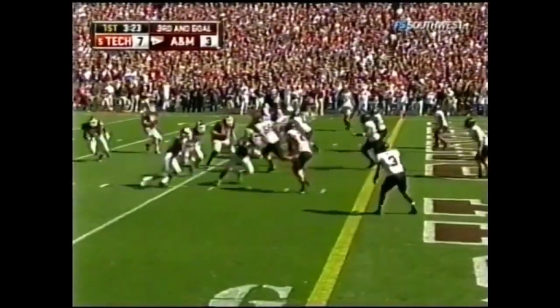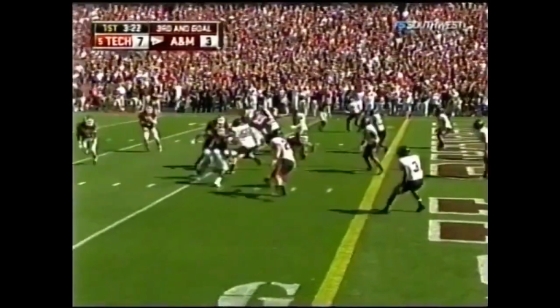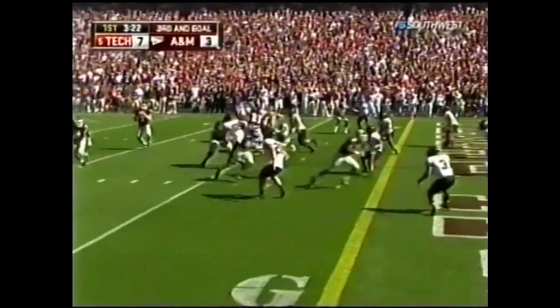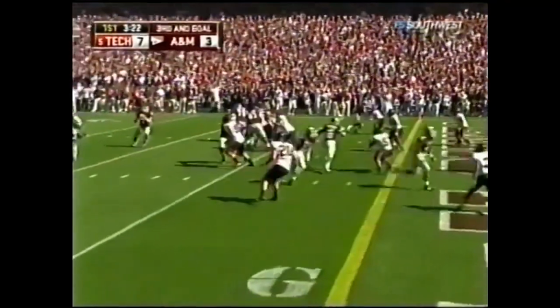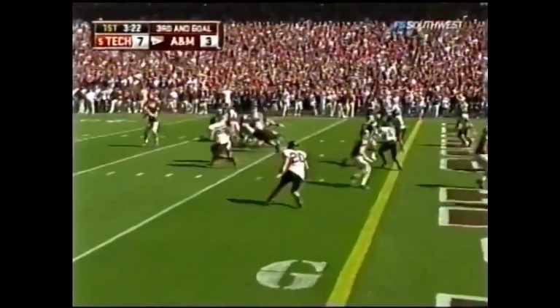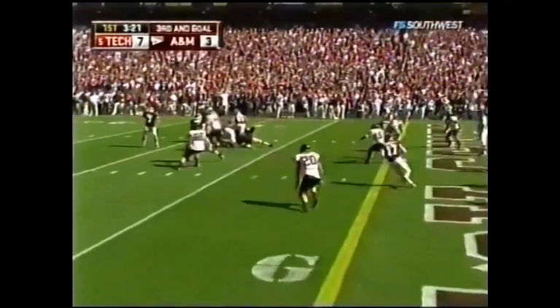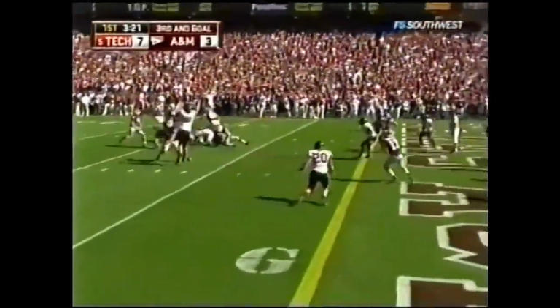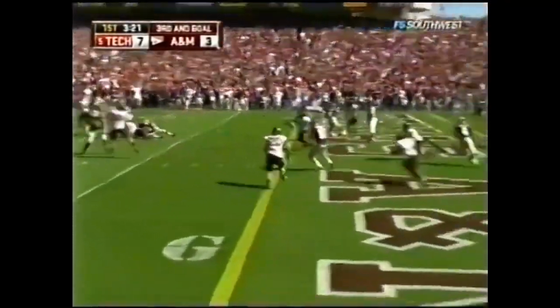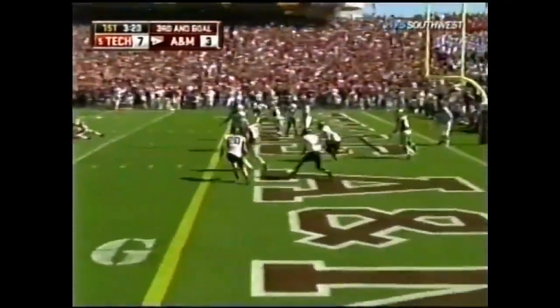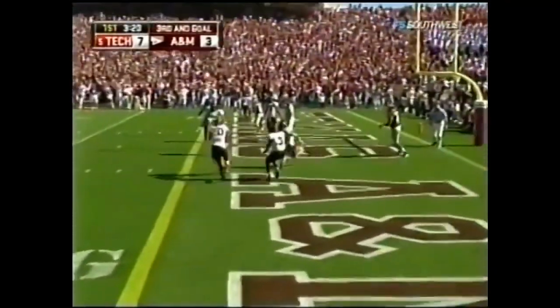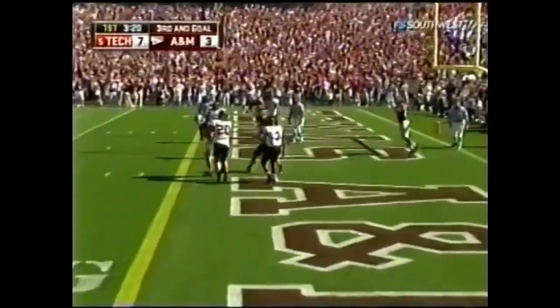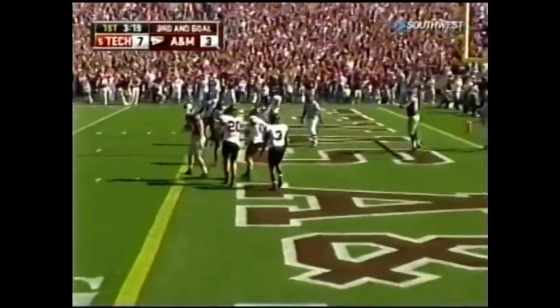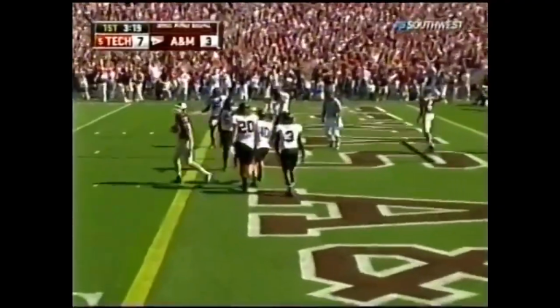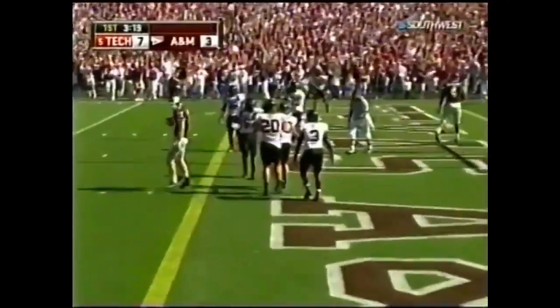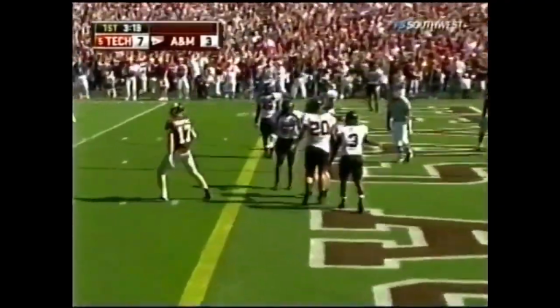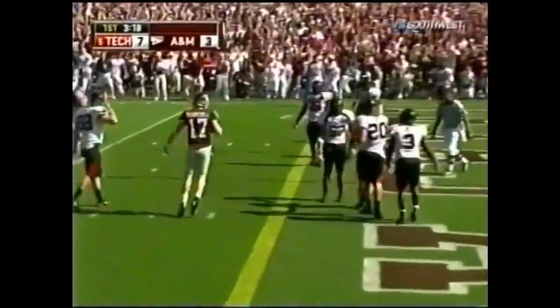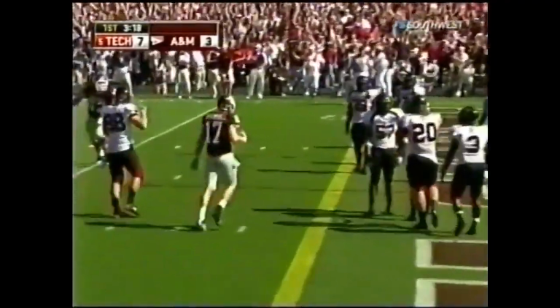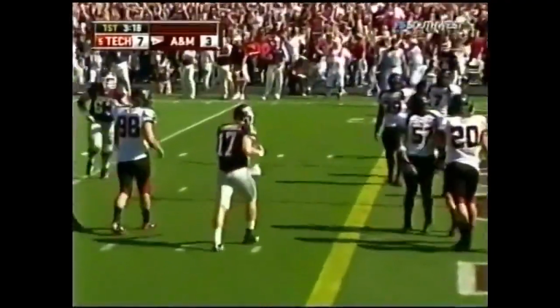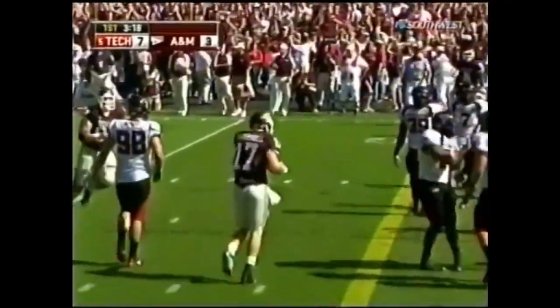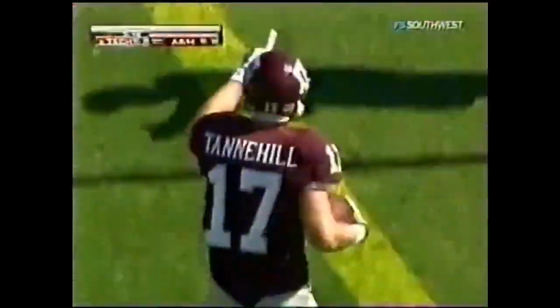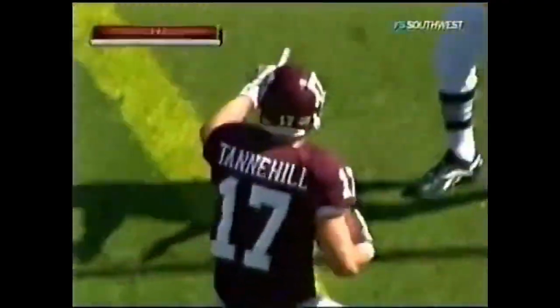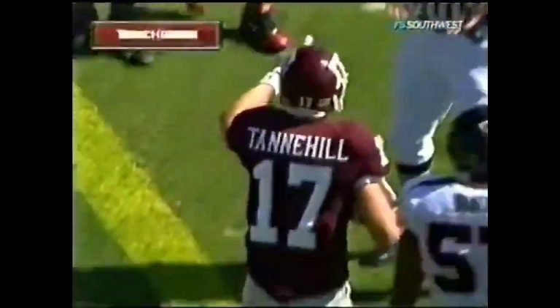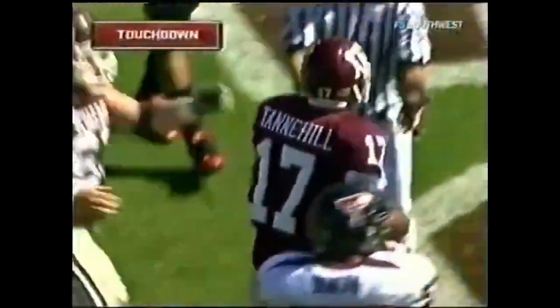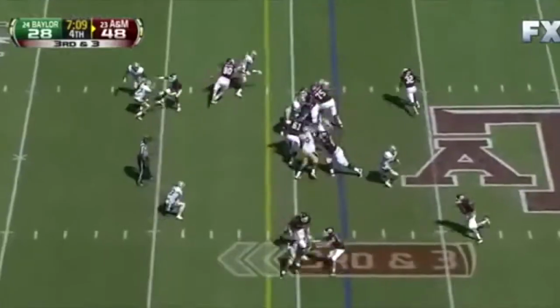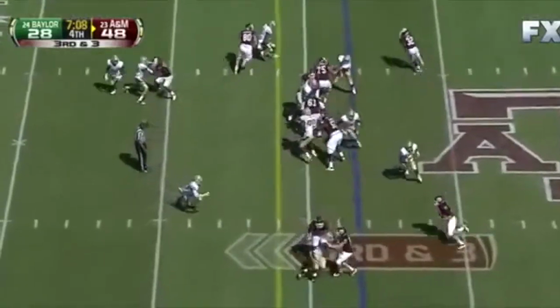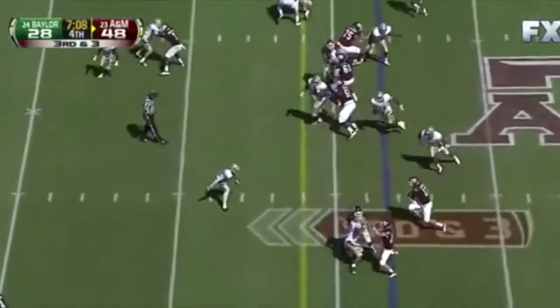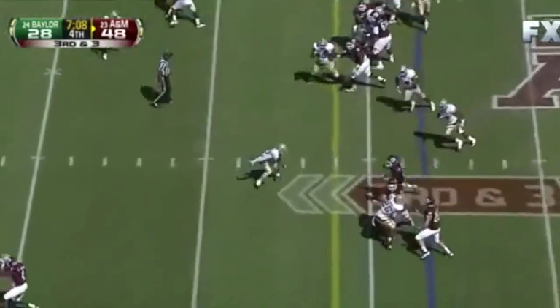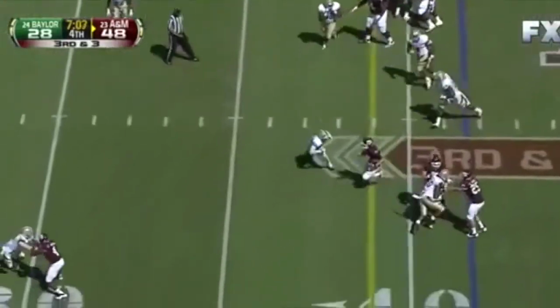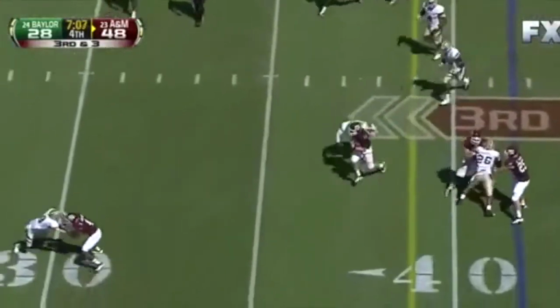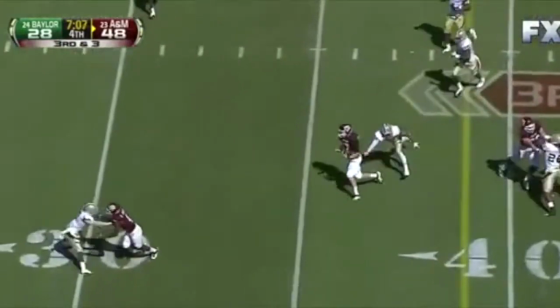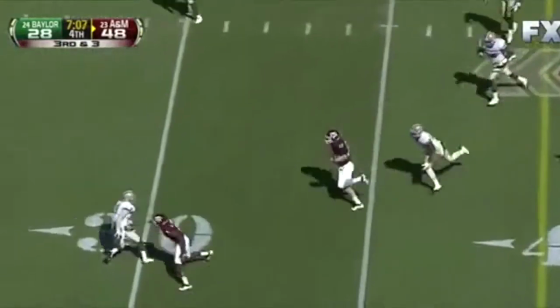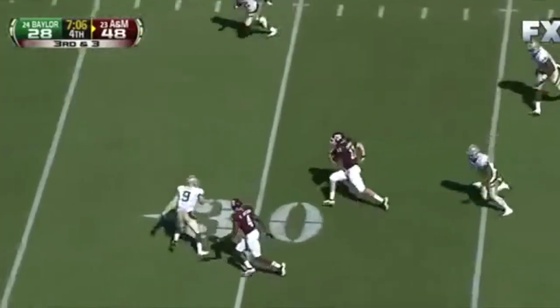McGee taking the snap here out of the shotgun, and it is a touchdown, Texas A&M, to Tannehill. Tannehill runs it, picks up the first down.